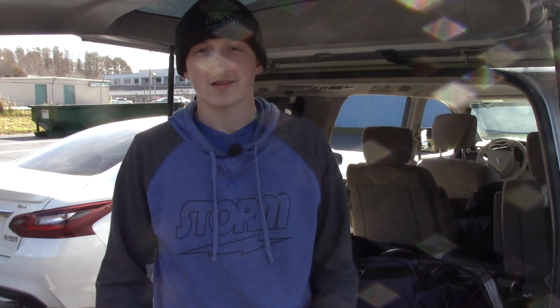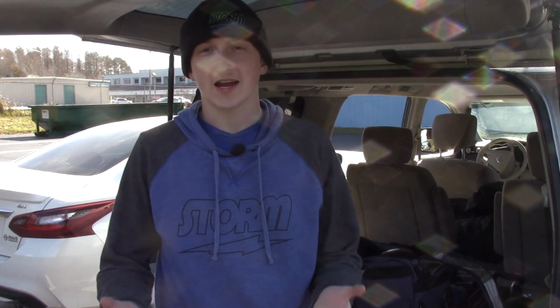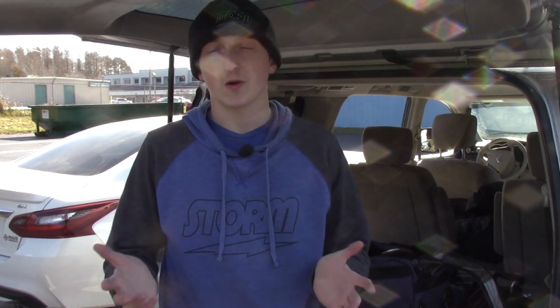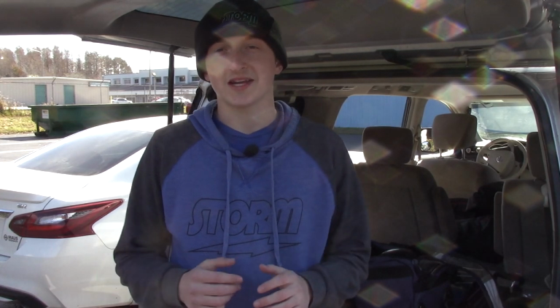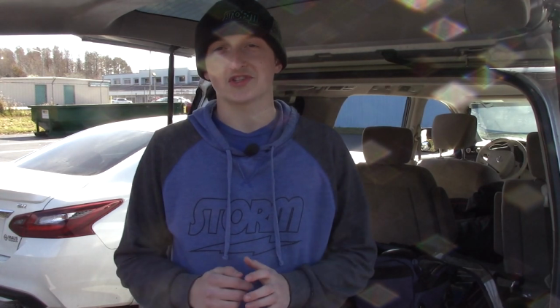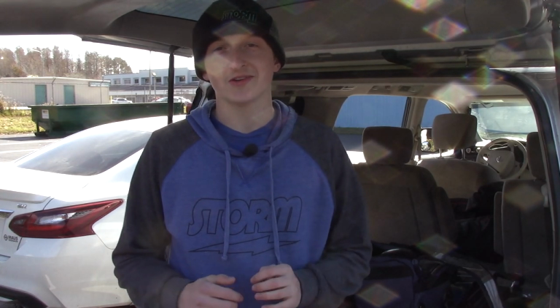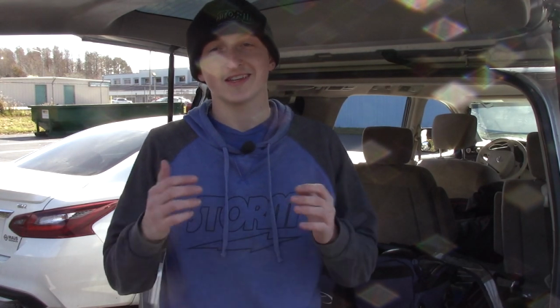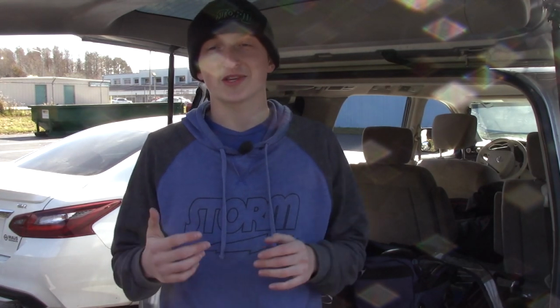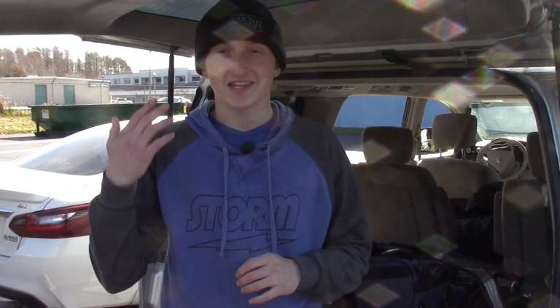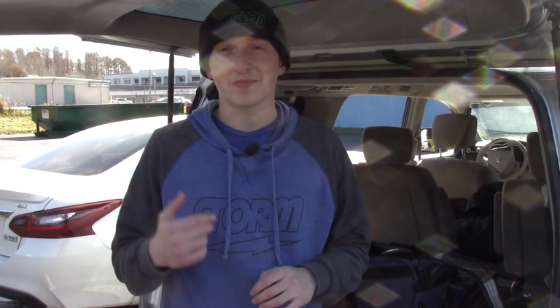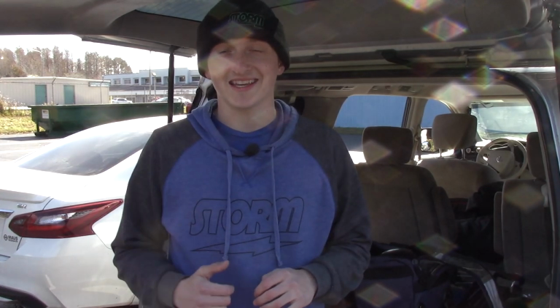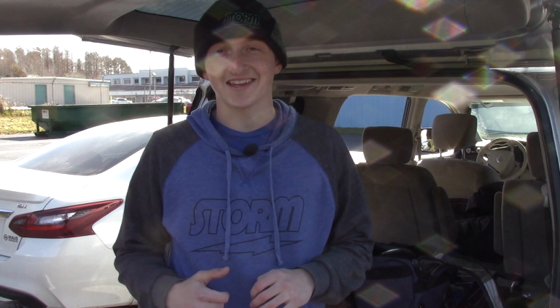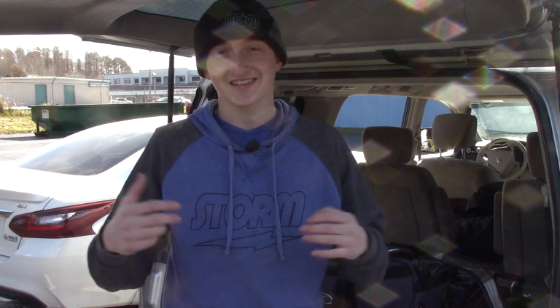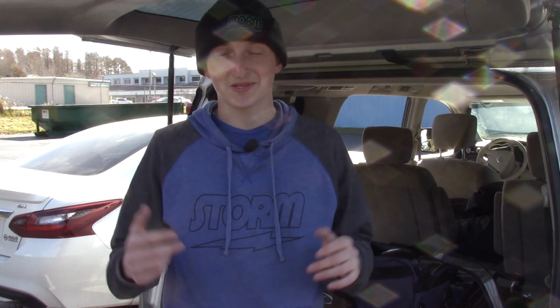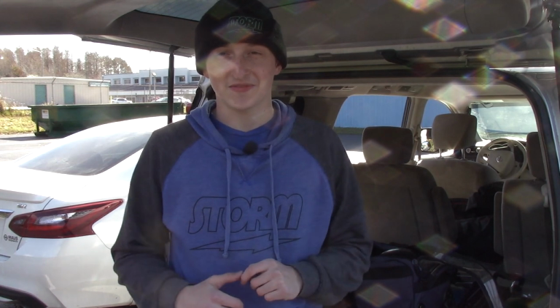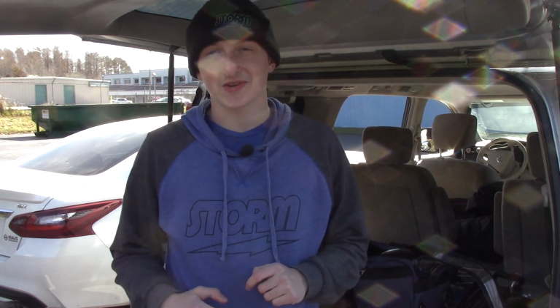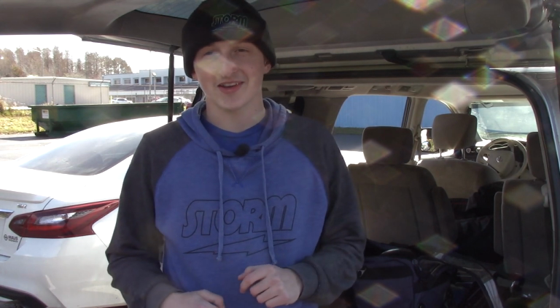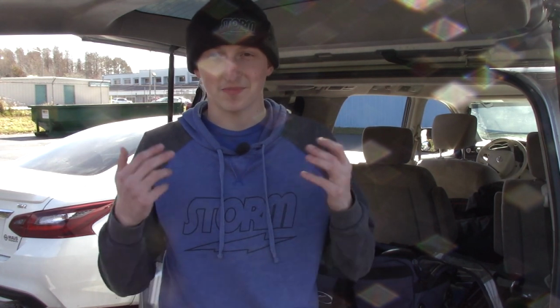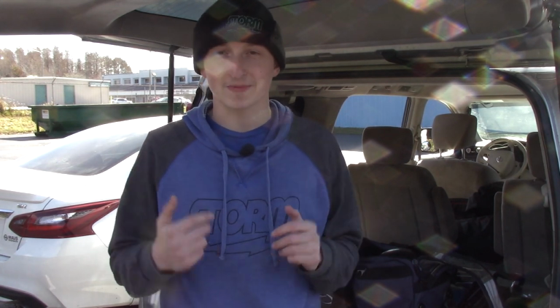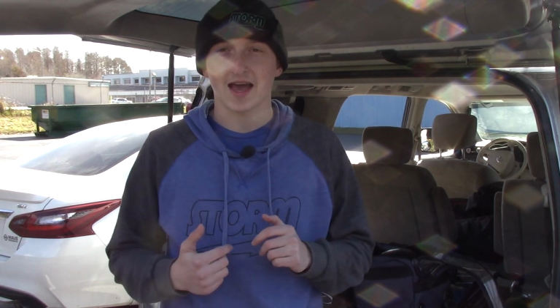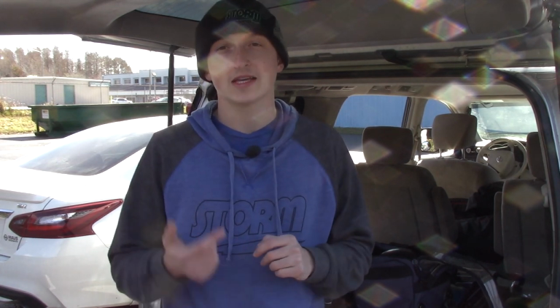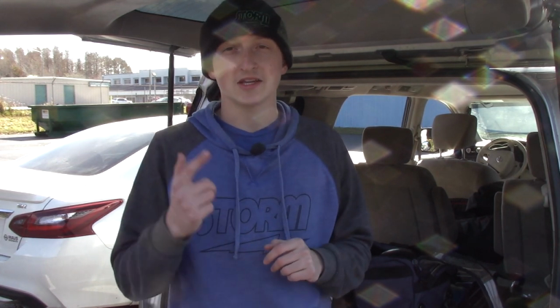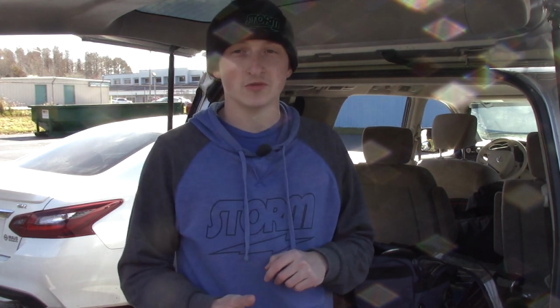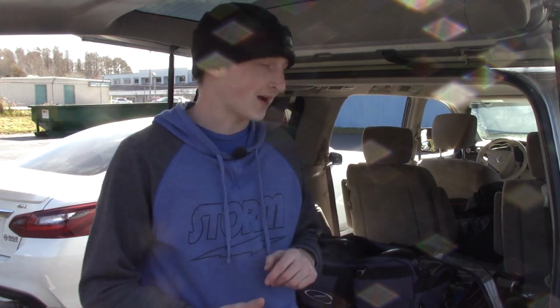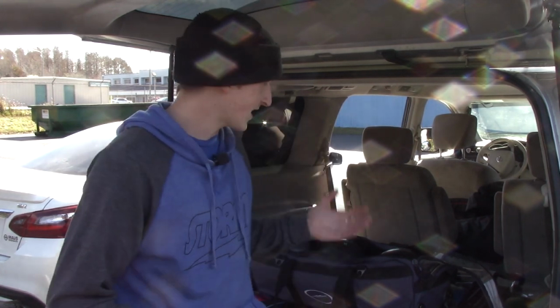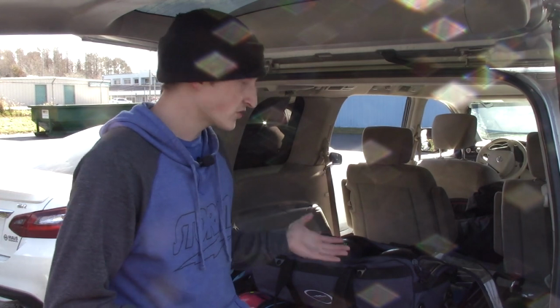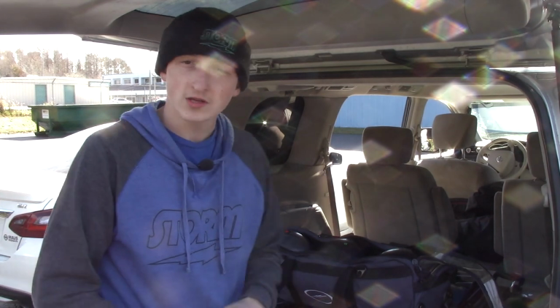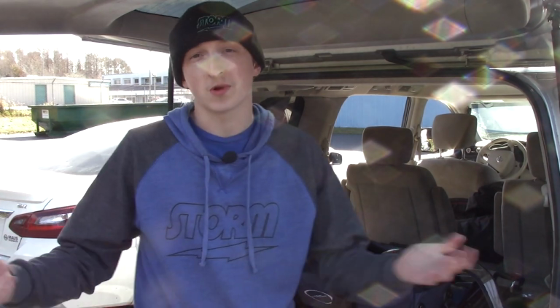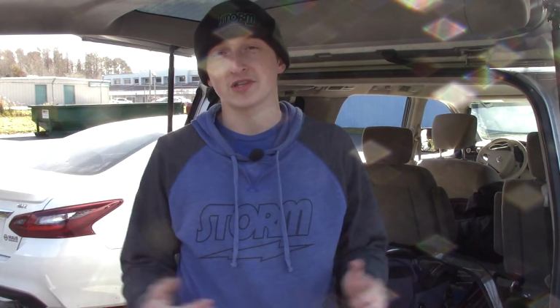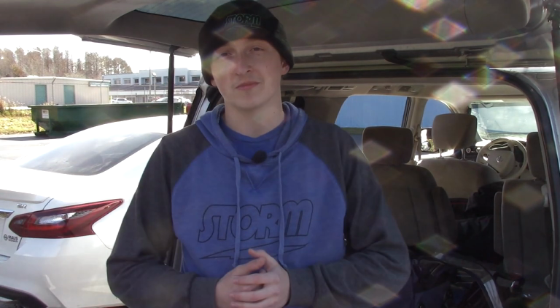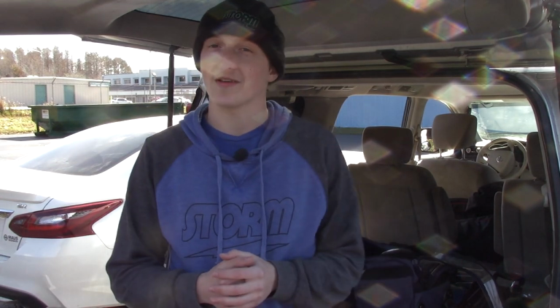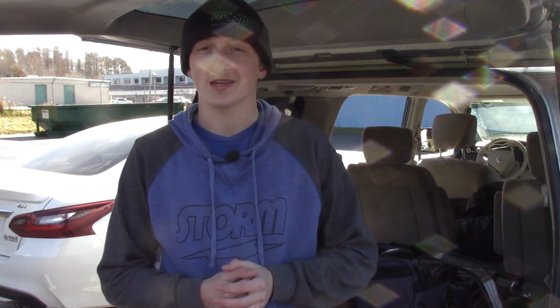Welcome back to the channel. You guys wanted to see the beanie again — it's about 50 degrees out here, so the beanie's back out. Stay tuned to see my entire arsenal and what I bring to tournaments every weekend.